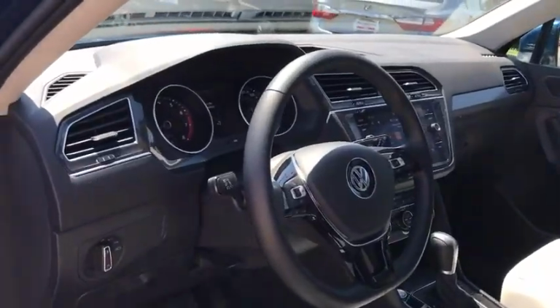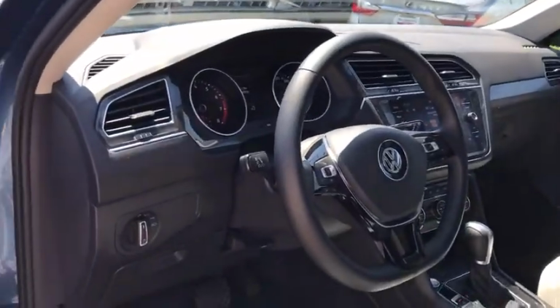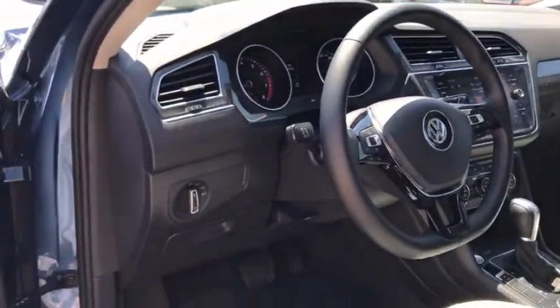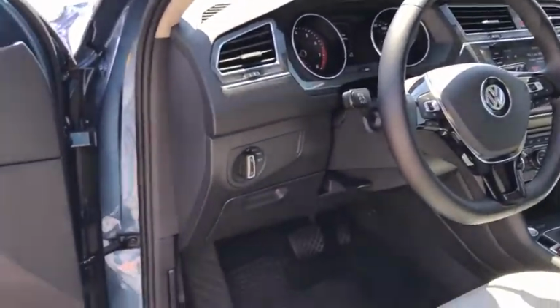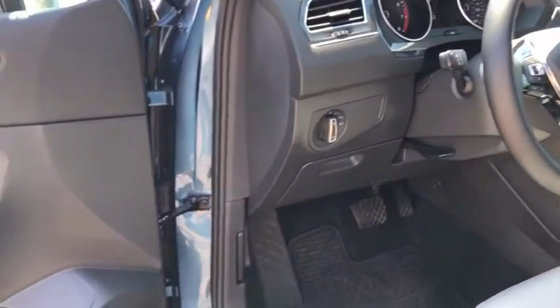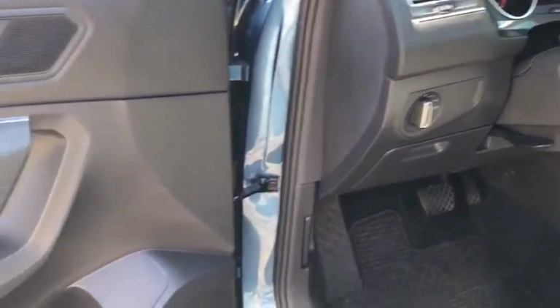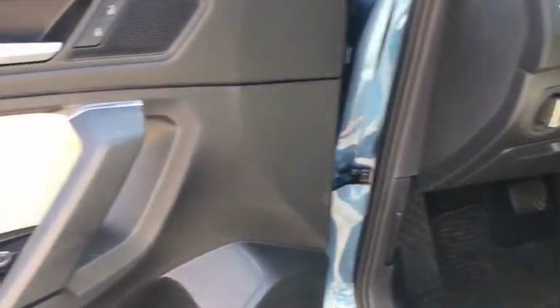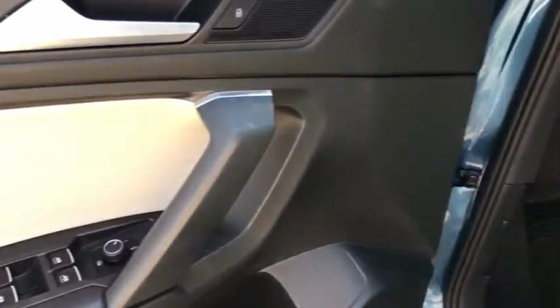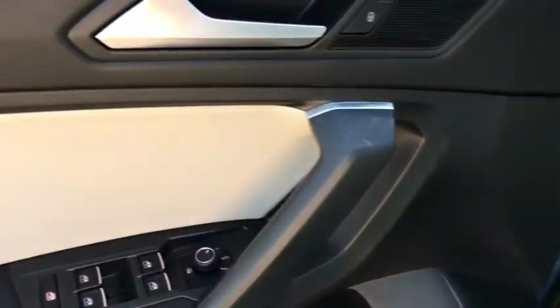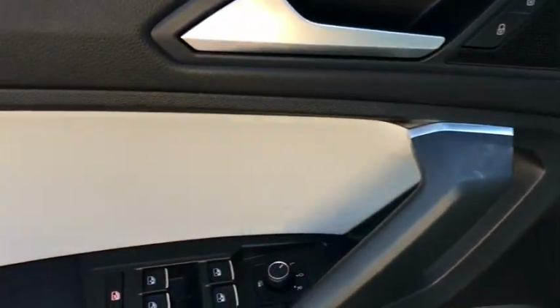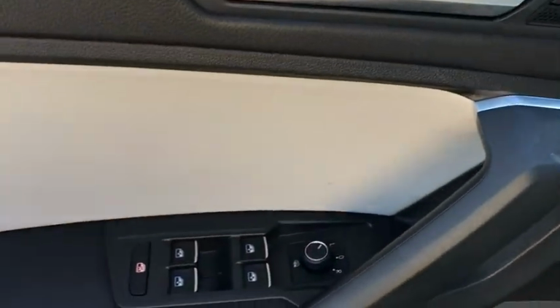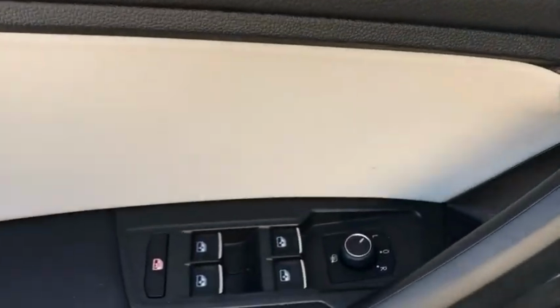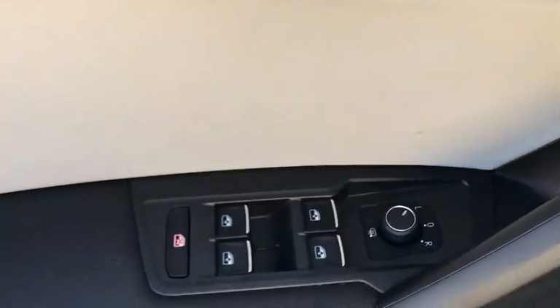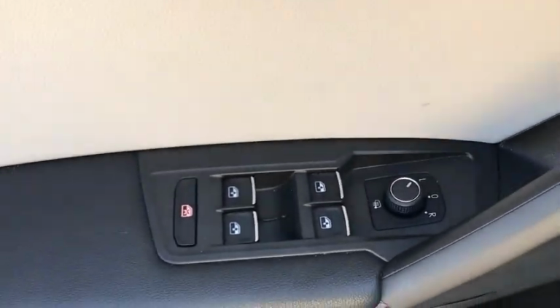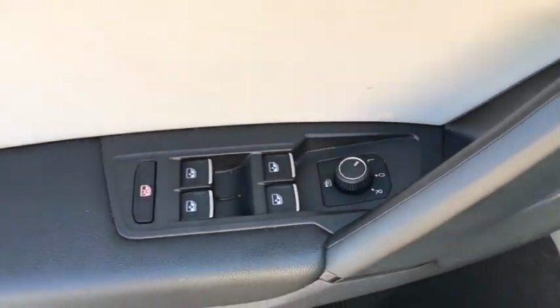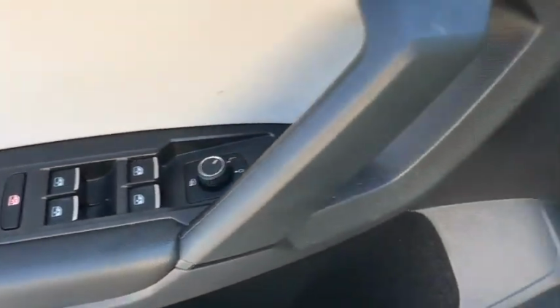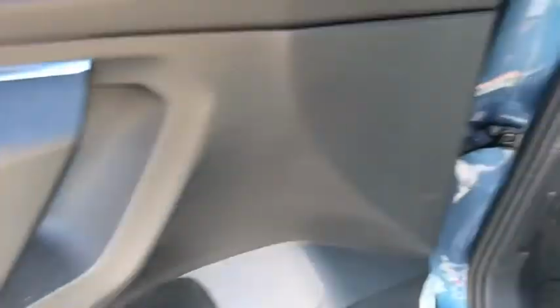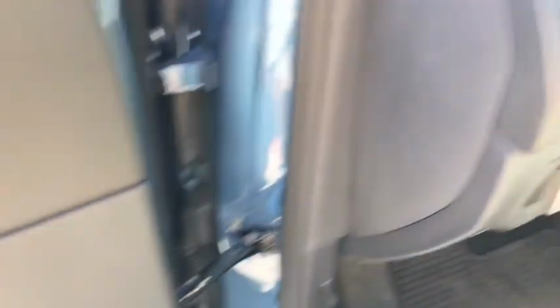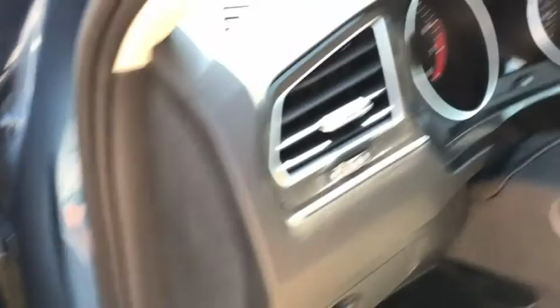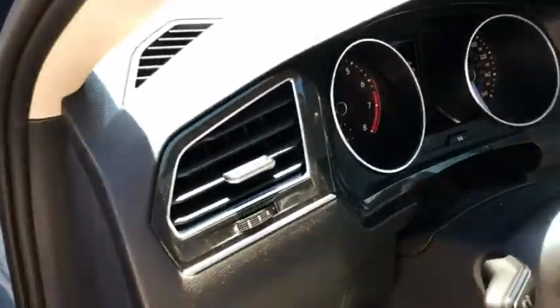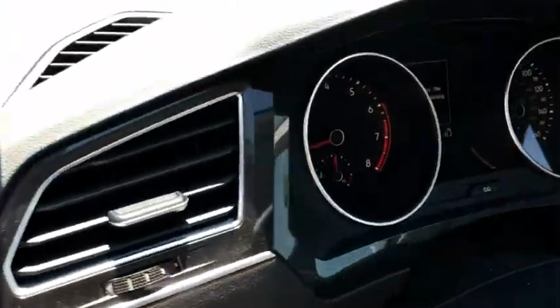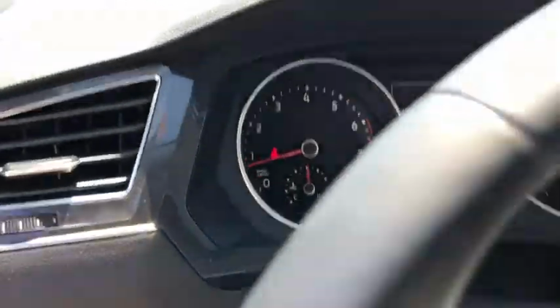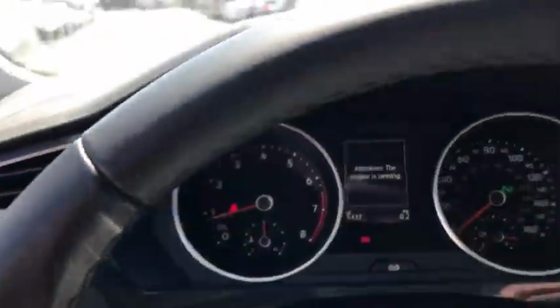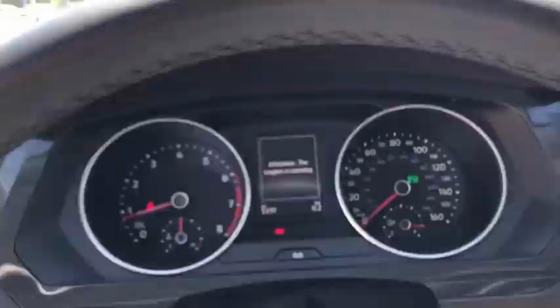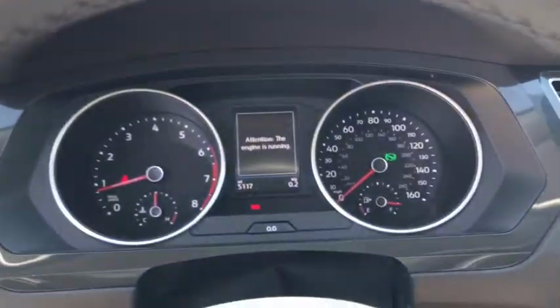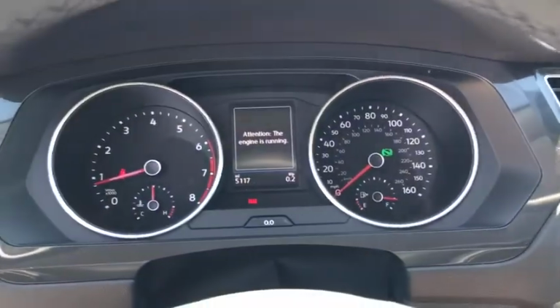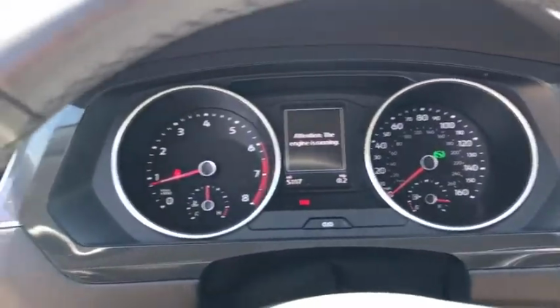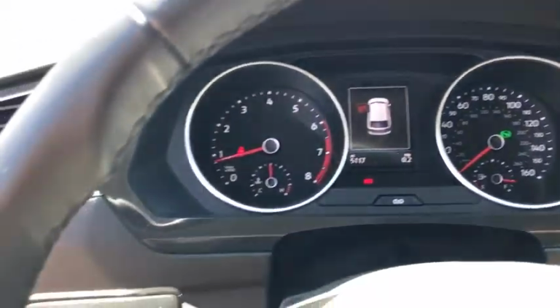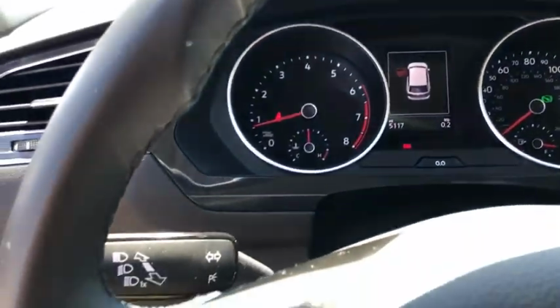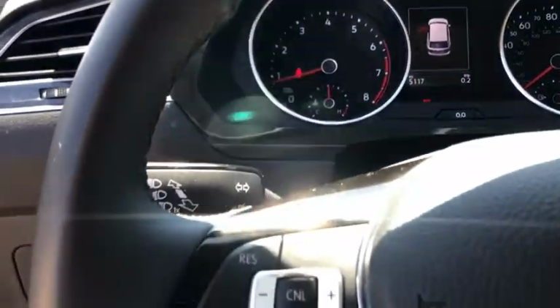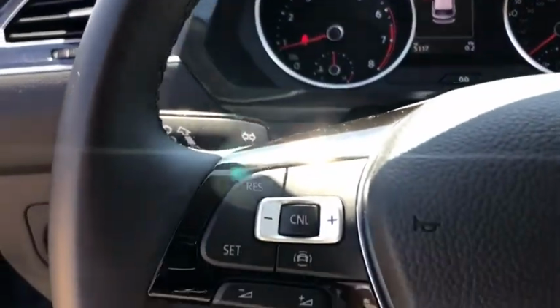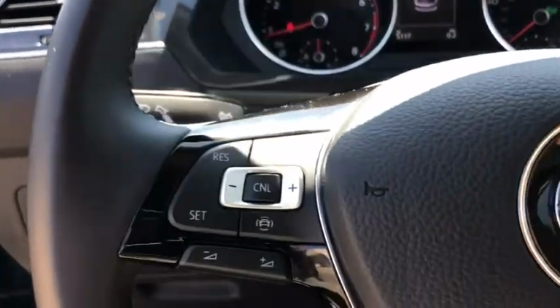Rear window defroster, security system, fog lights, trip computer, heated front seat, electronic stability control, remote keyless entry, power moonroof, tachometer, panic alarm.